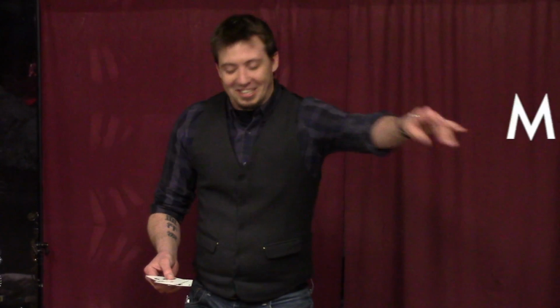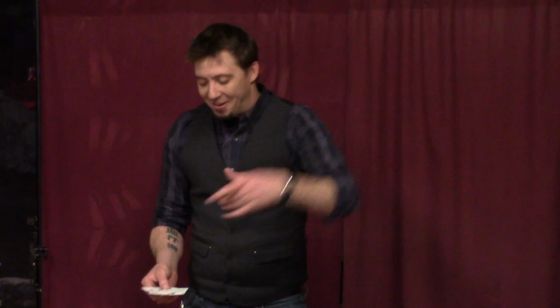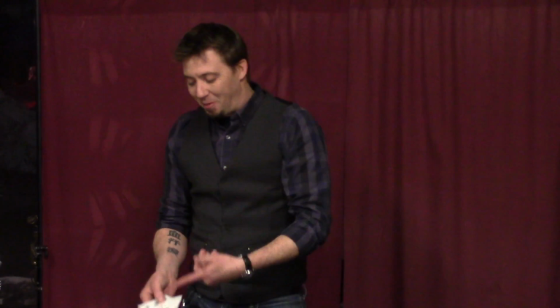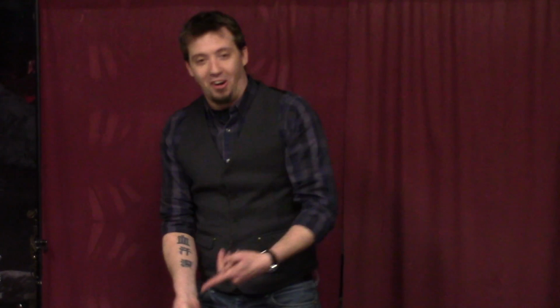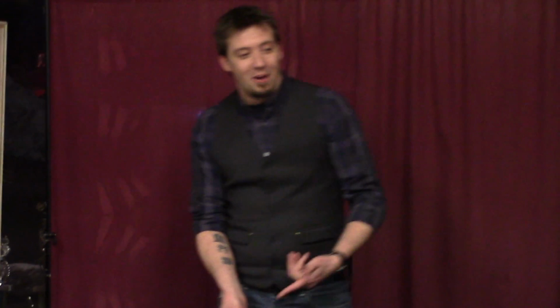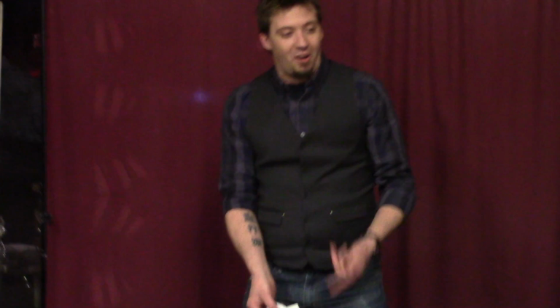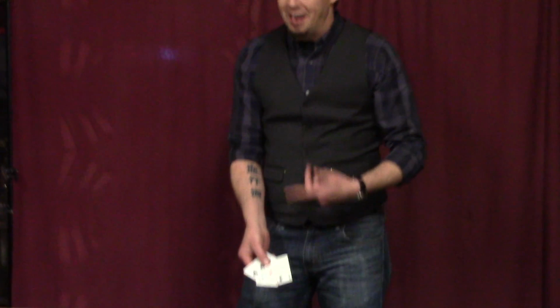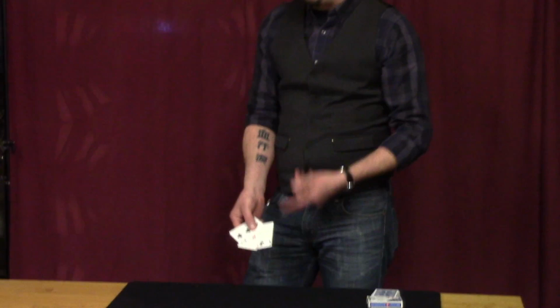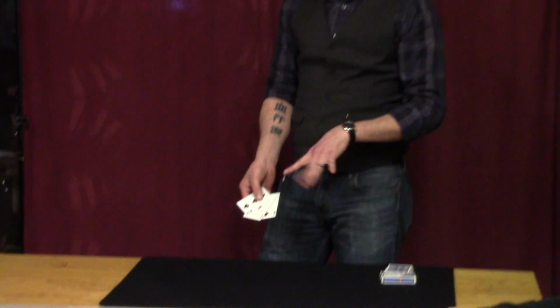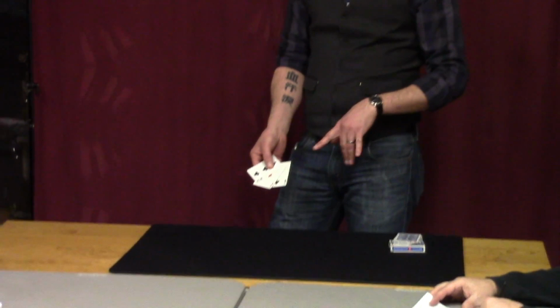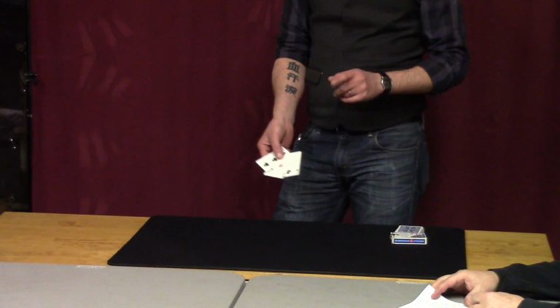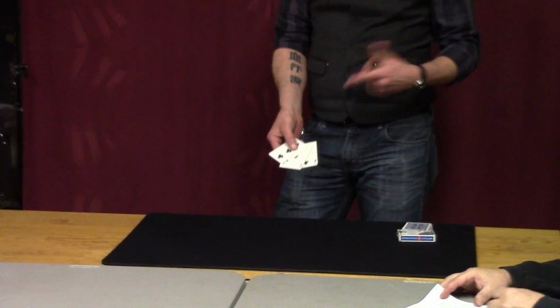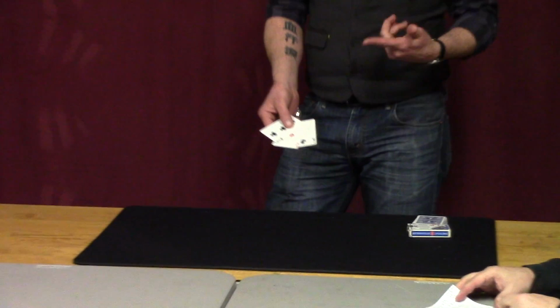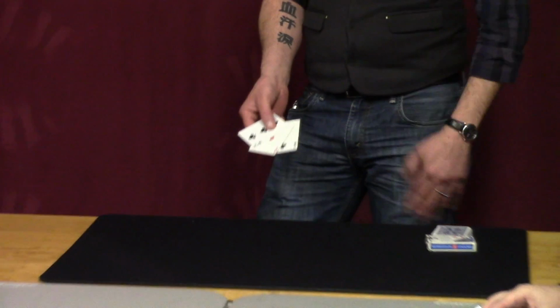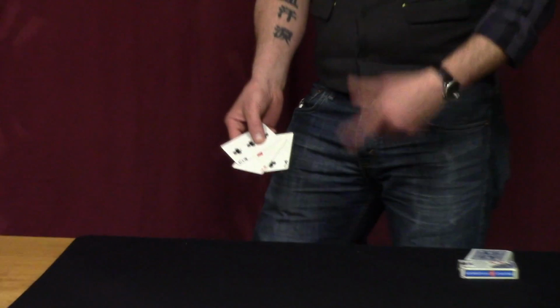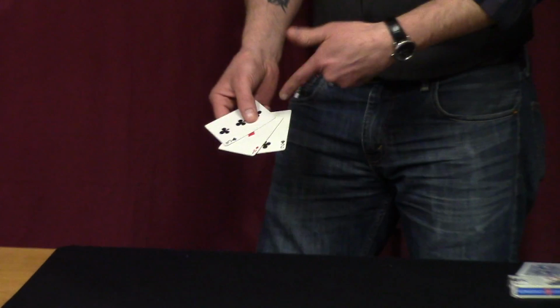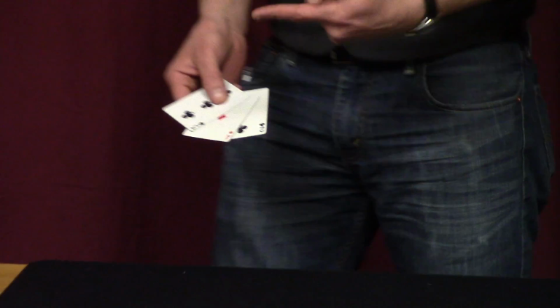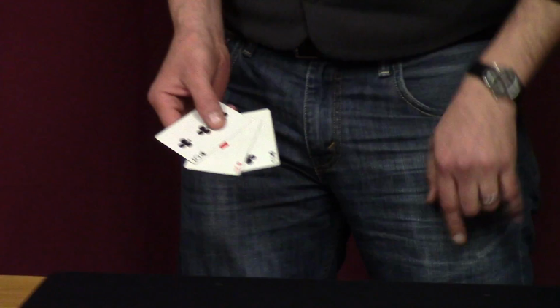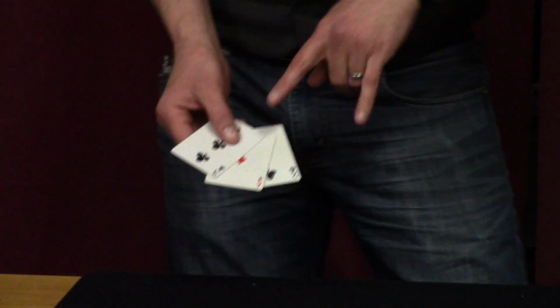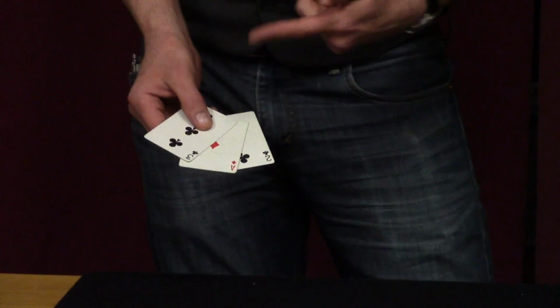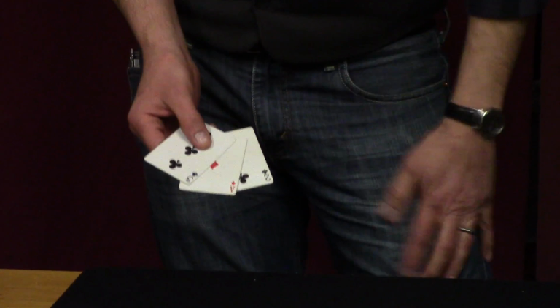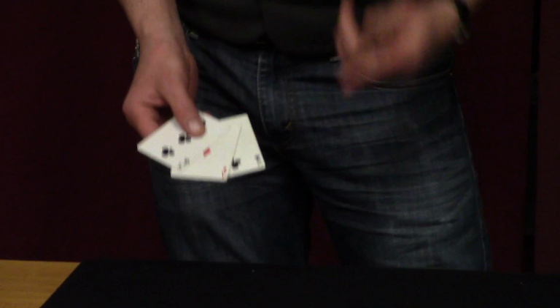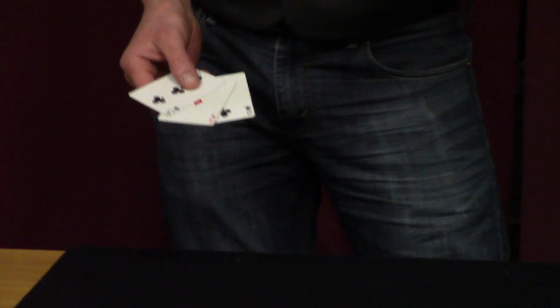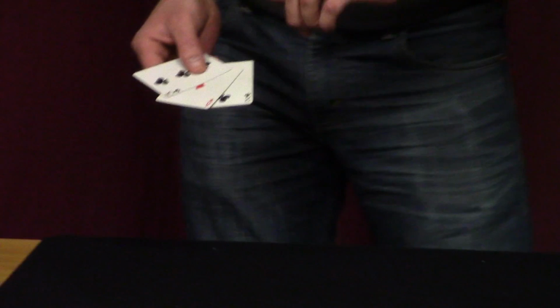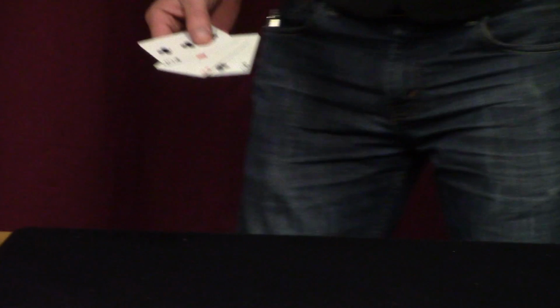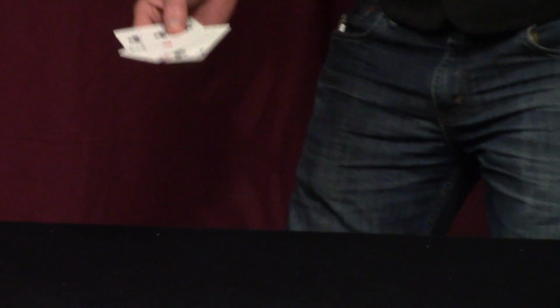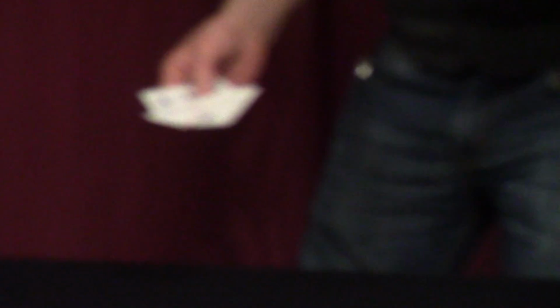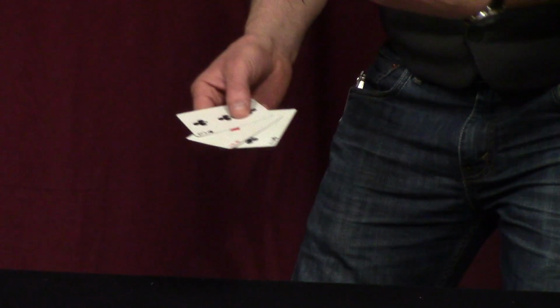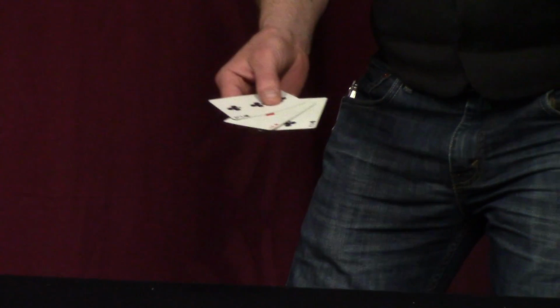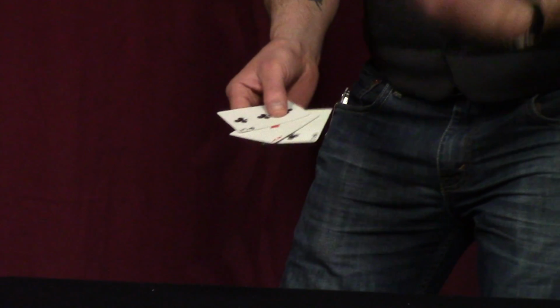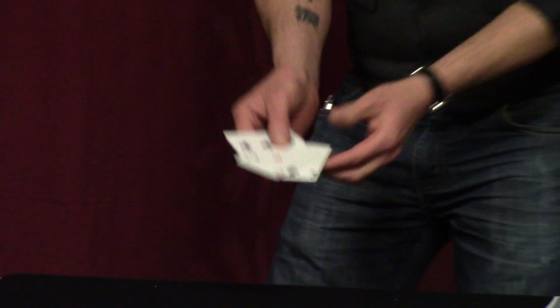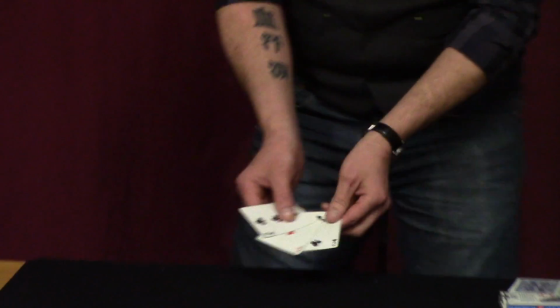So we've got two black cards and a red card. The red card is the money card. All you have to do is follow the money card. We're going to start off easy to make sure you understand how to play.